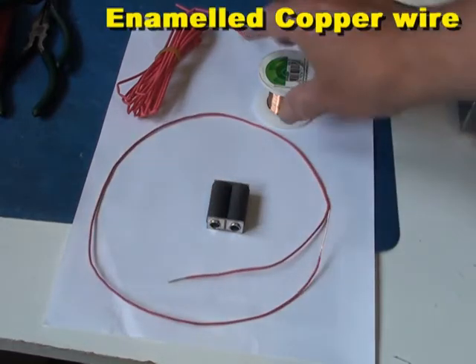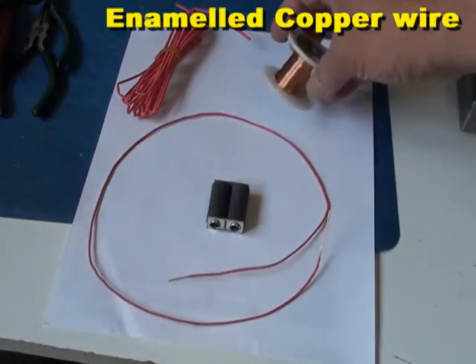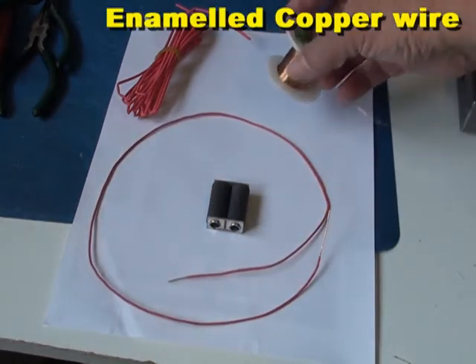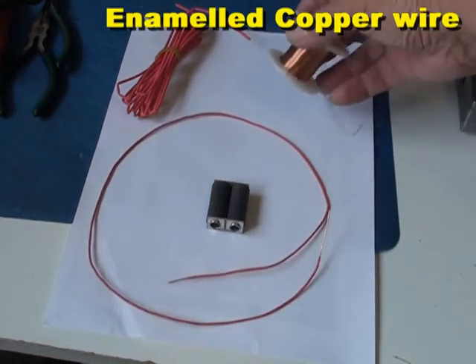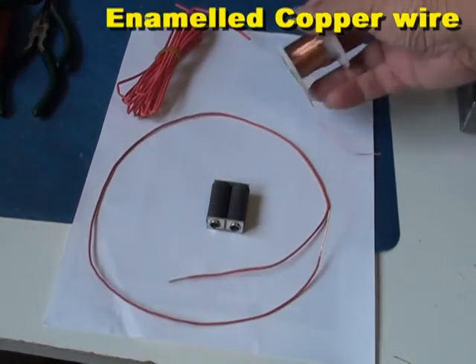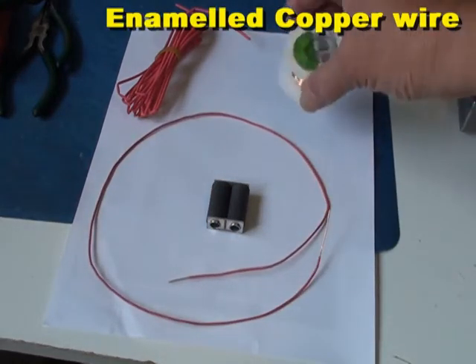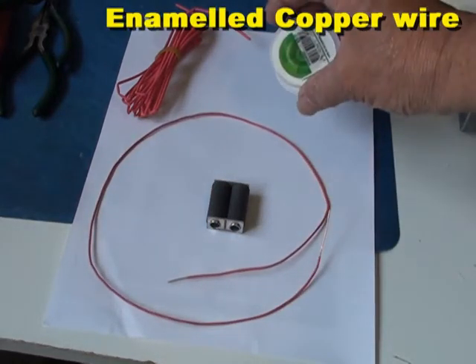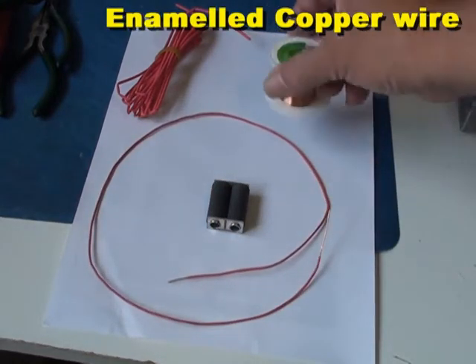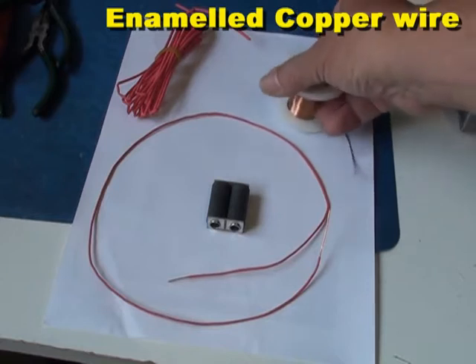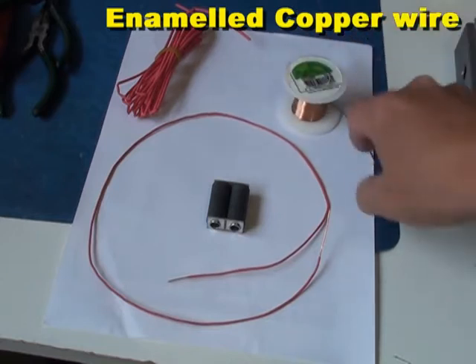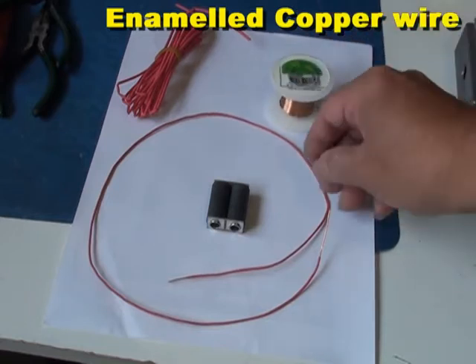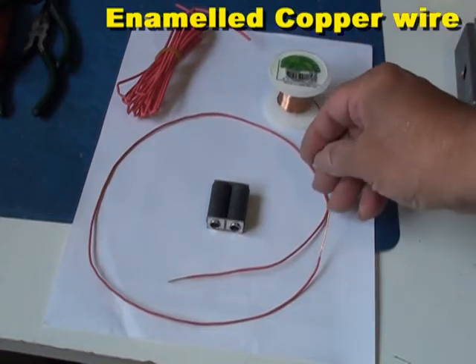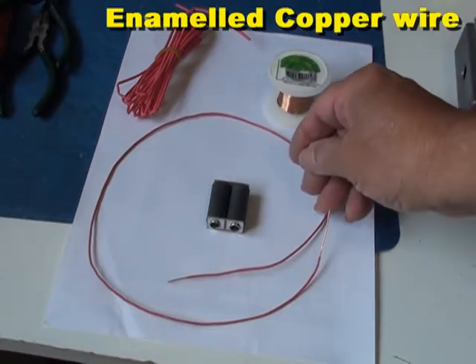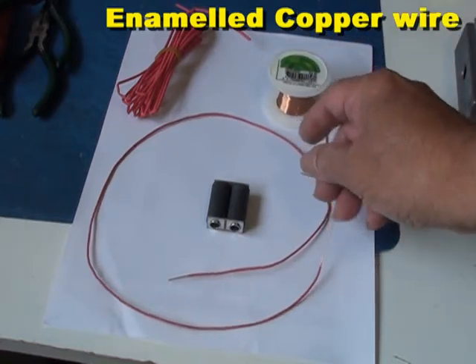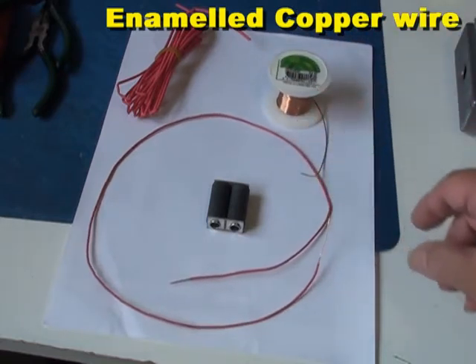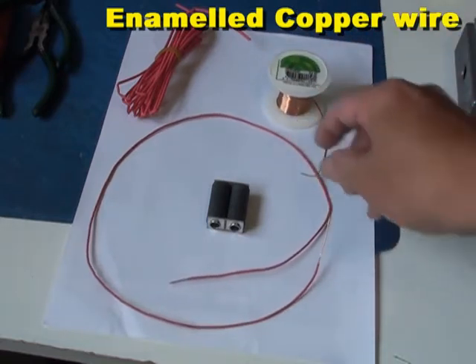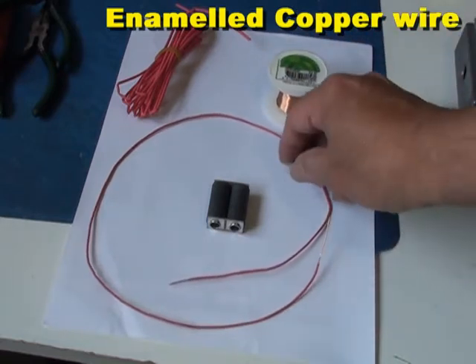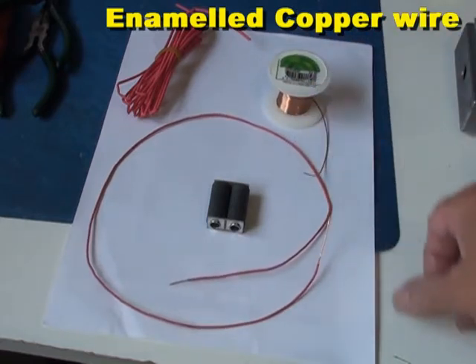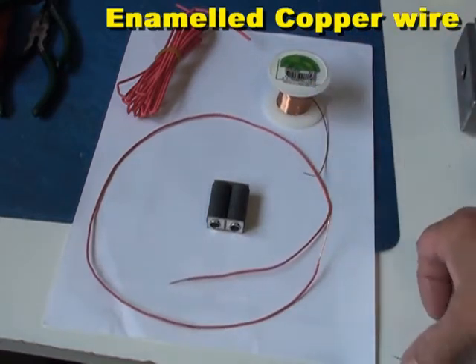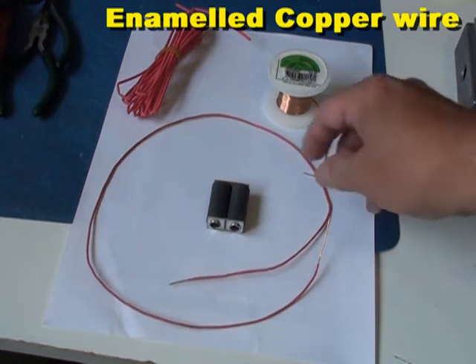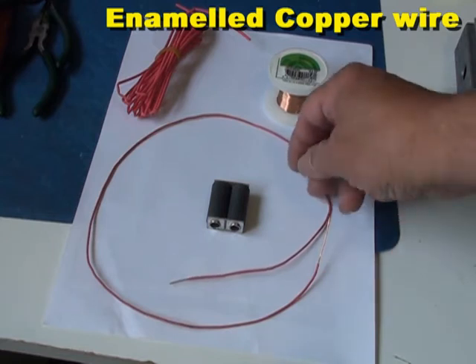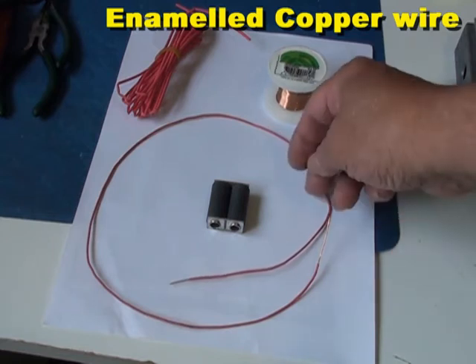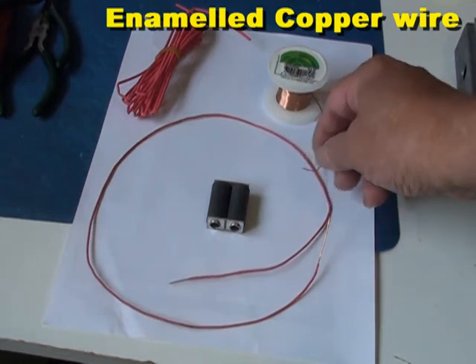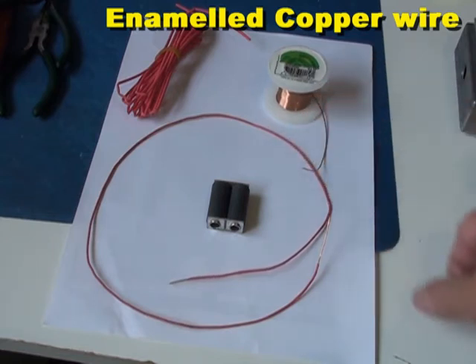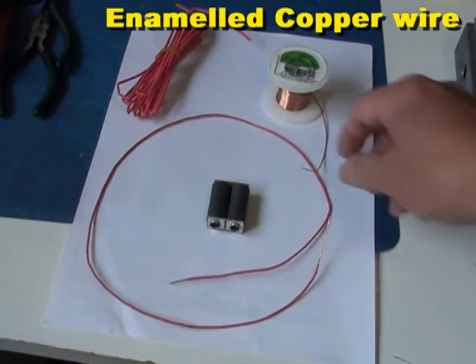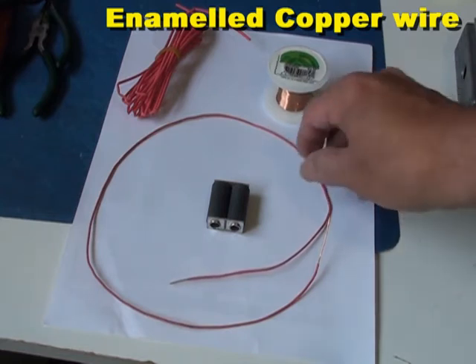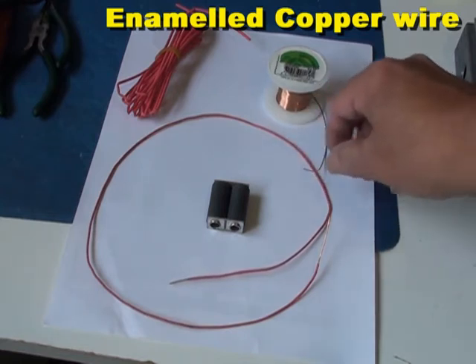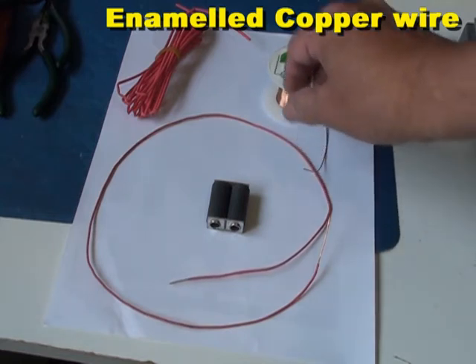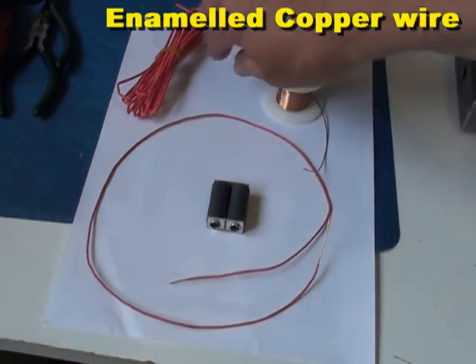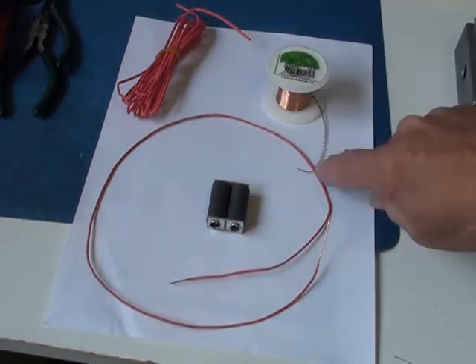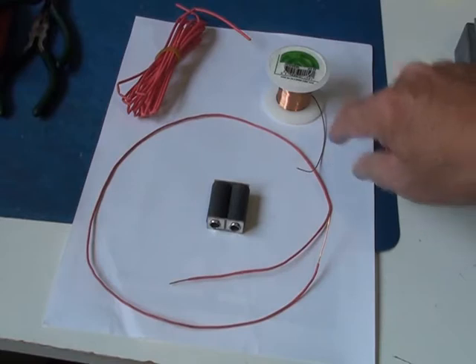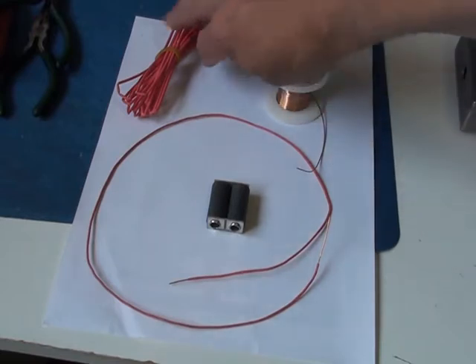I've got some 0.9mm copper wire, and copper wire is the best for RF rather than tin copper wire, as the RF signals tend to travel on the outer surface of the copper, and that's got better conductivity than tin.